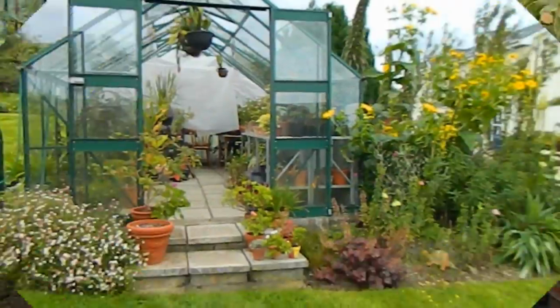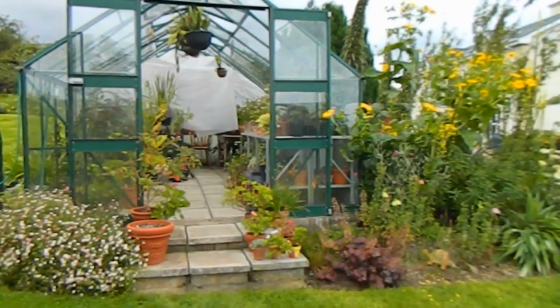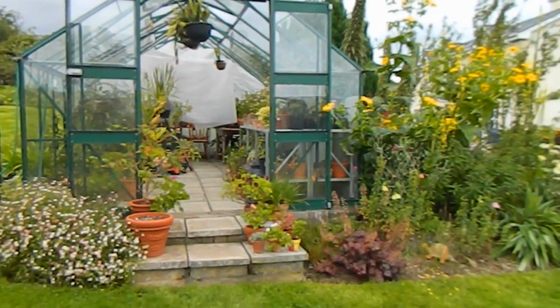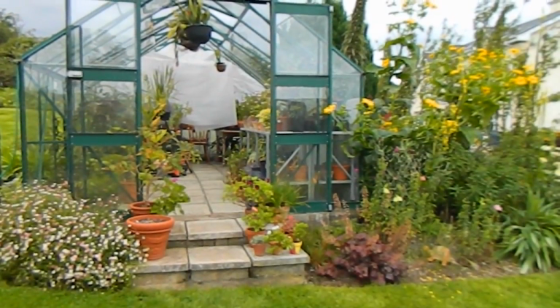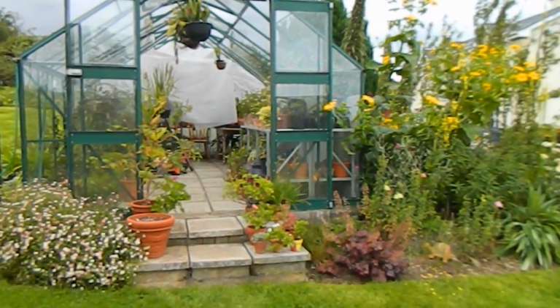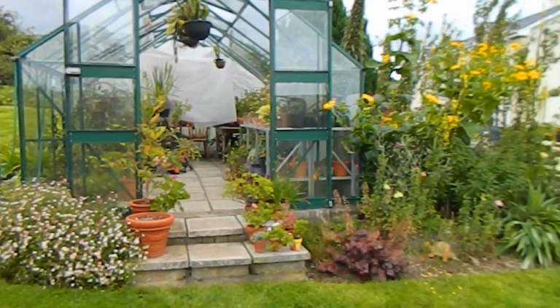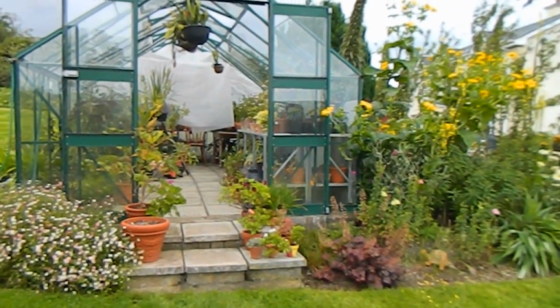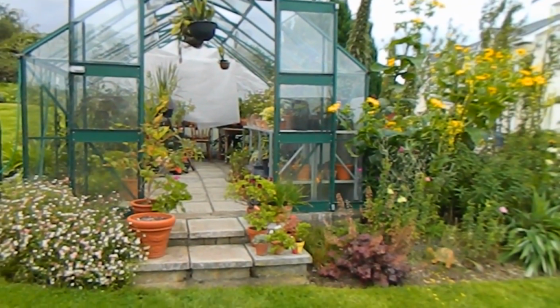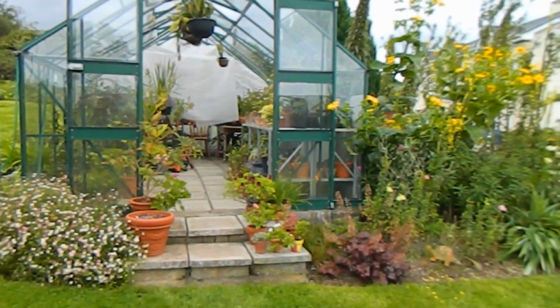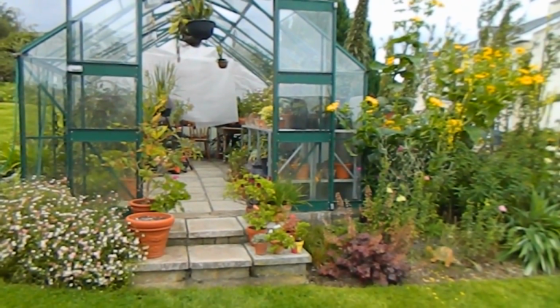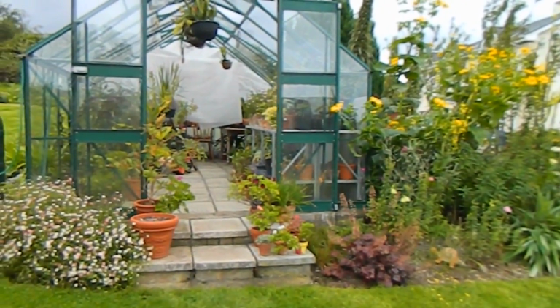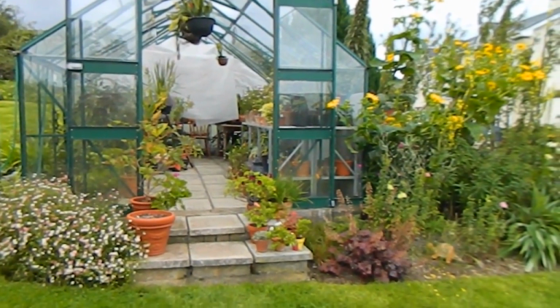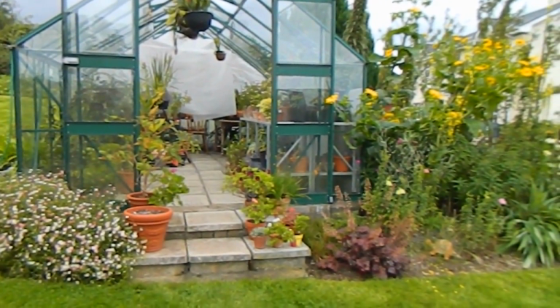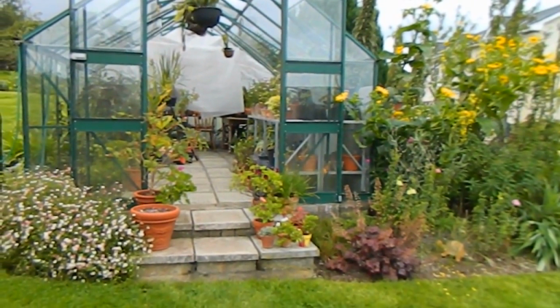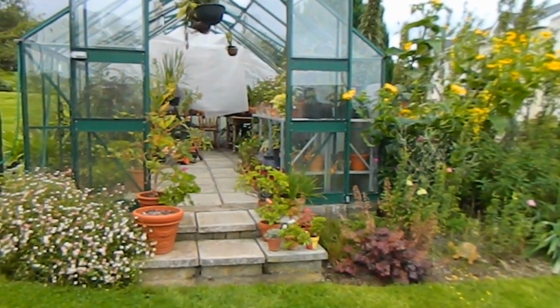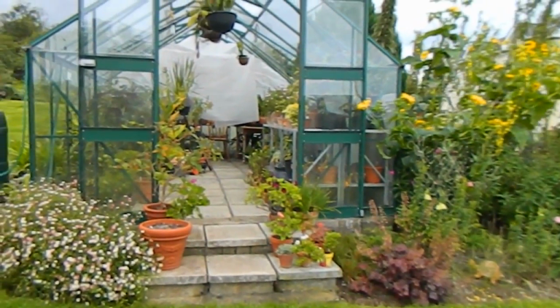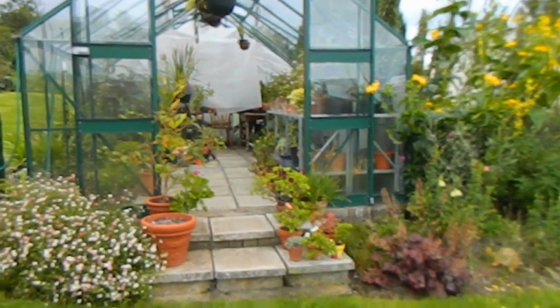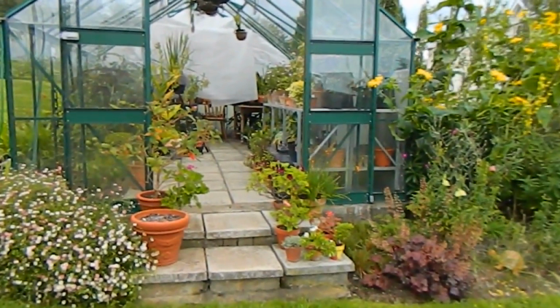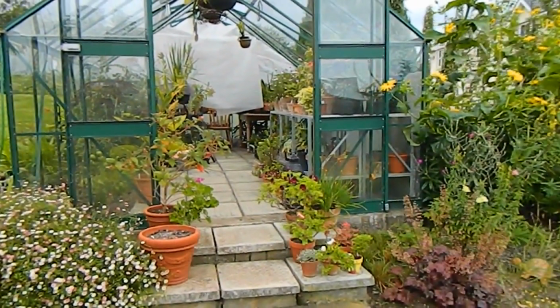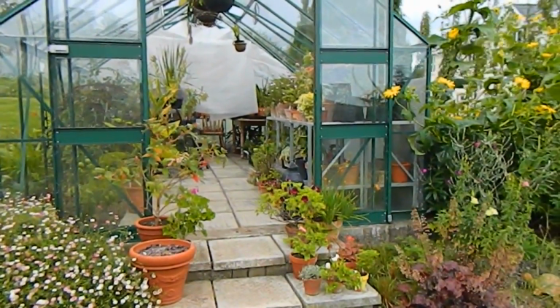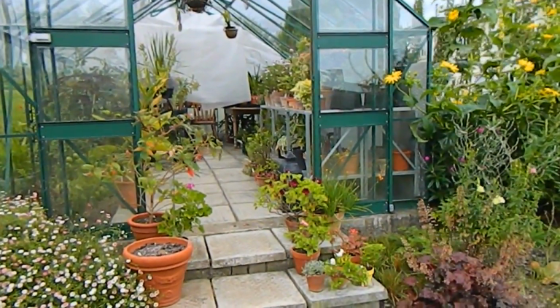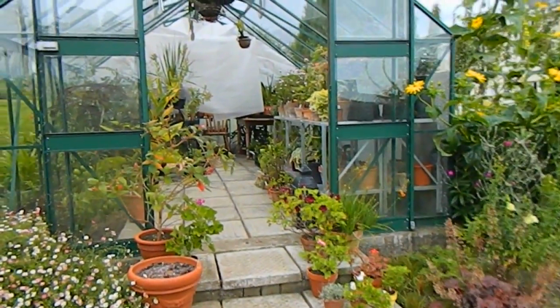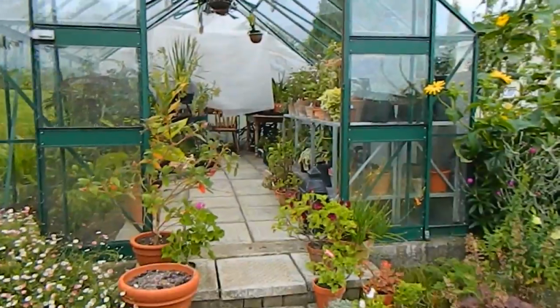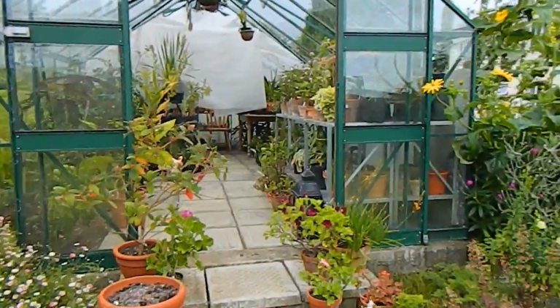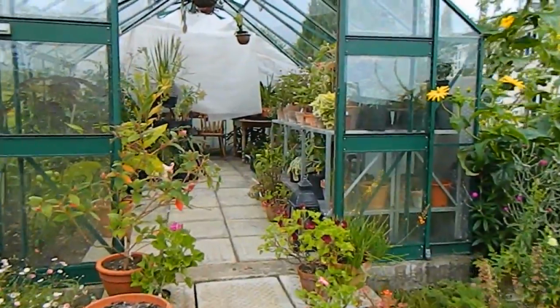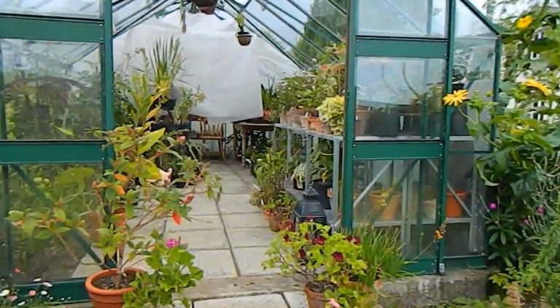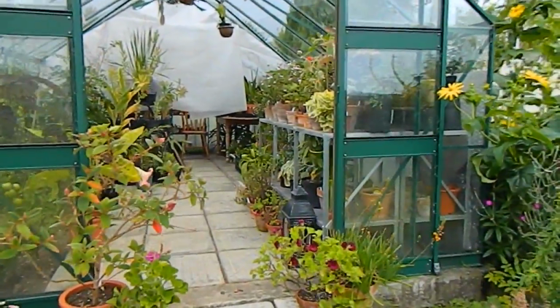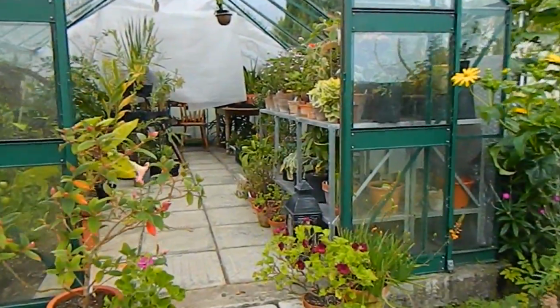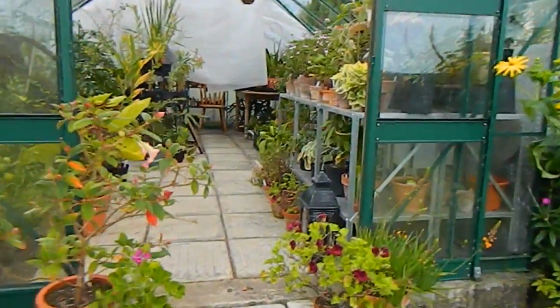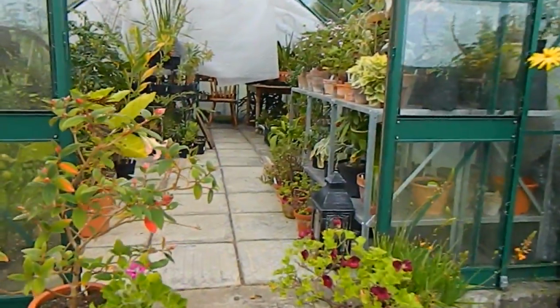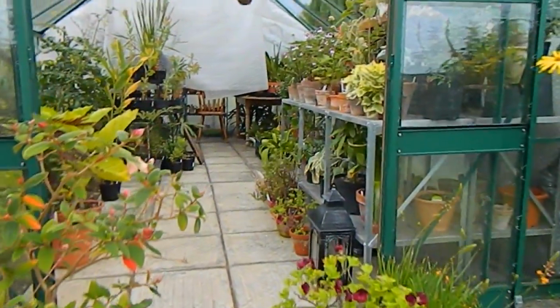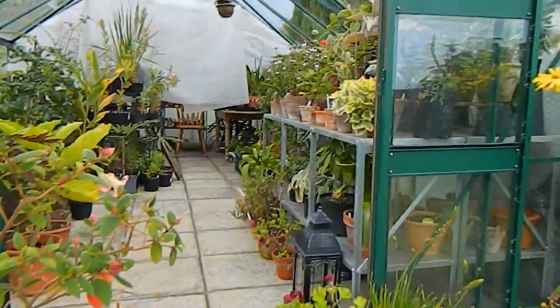Hello from Gardening at Dwensa here in Ireland. Here's a little video update on what's going on in the greenhouse. Come on, let's go in and see what's going on.